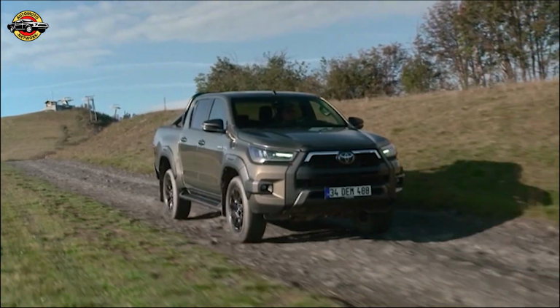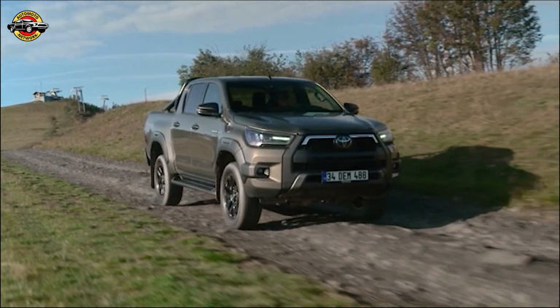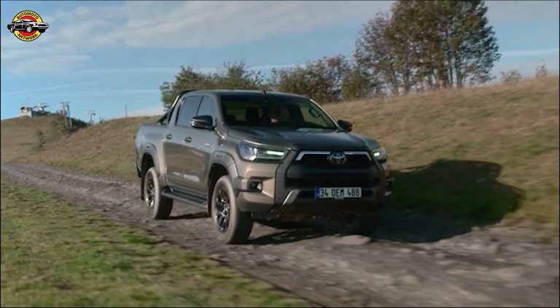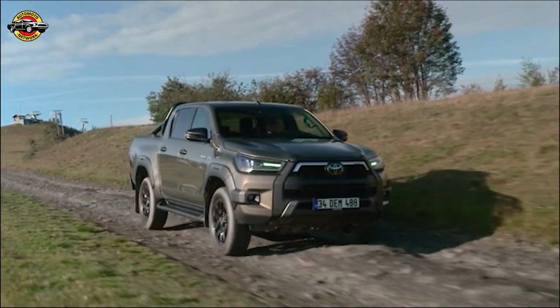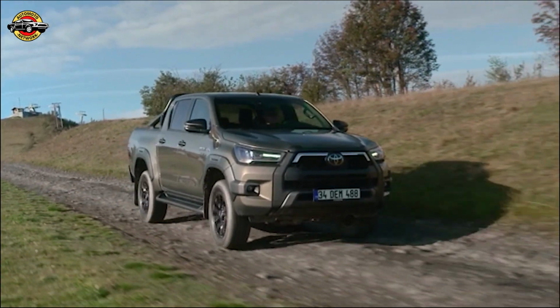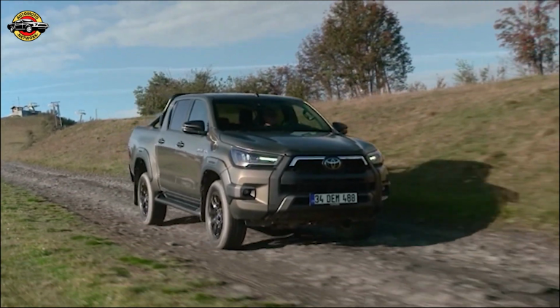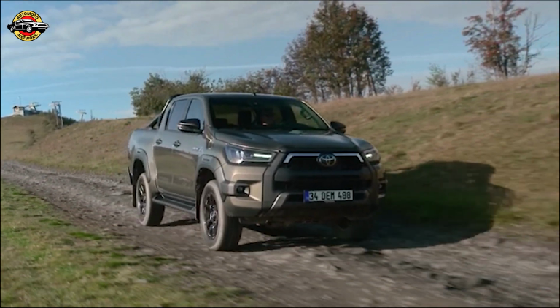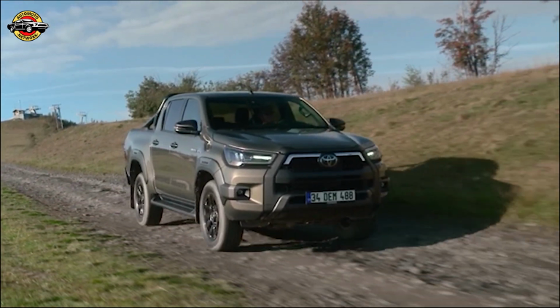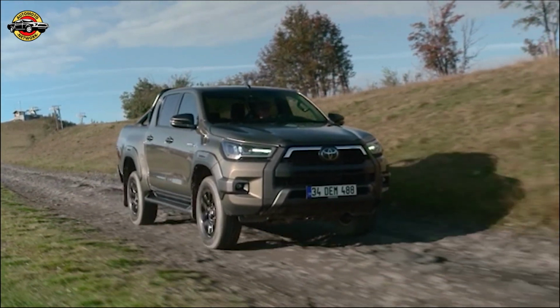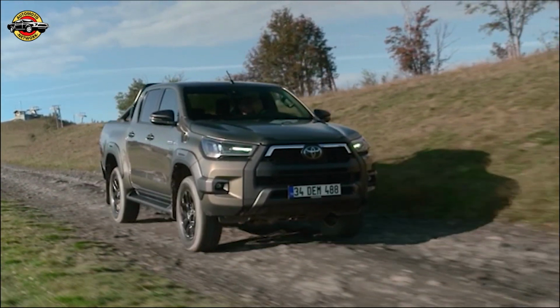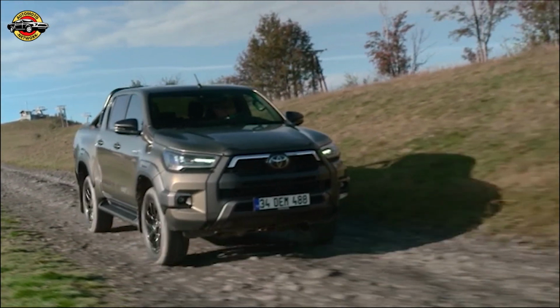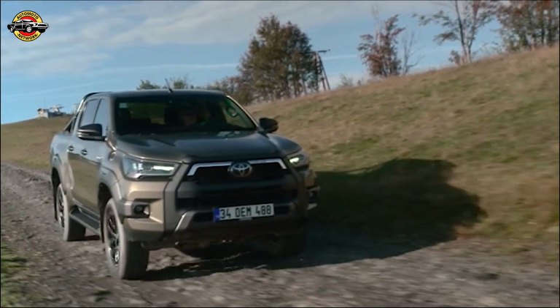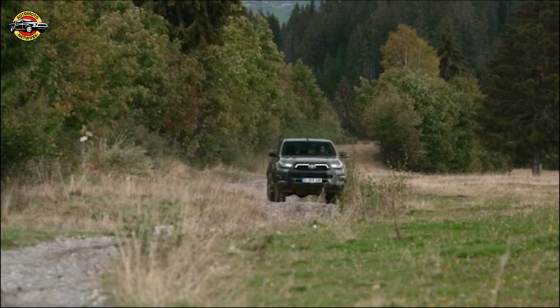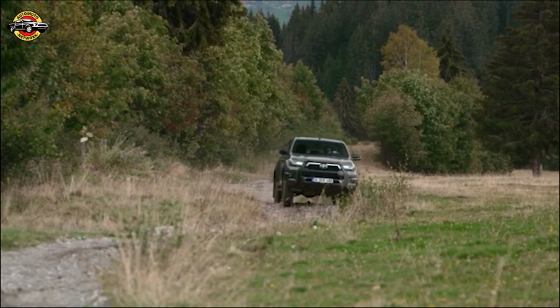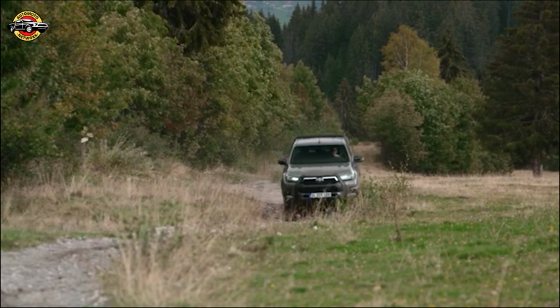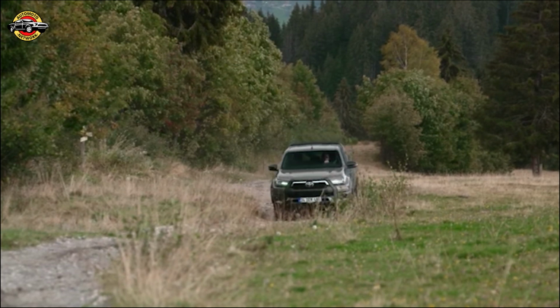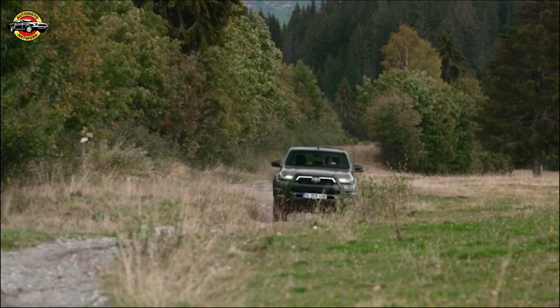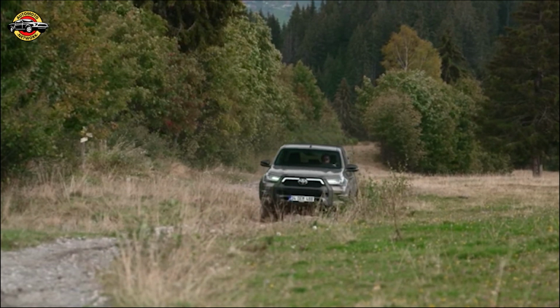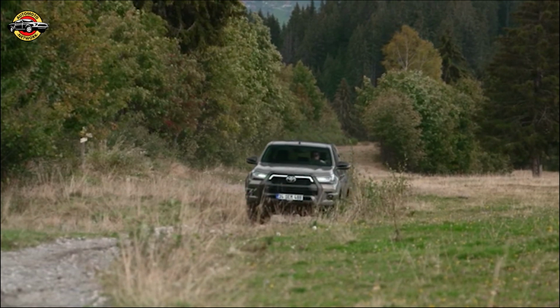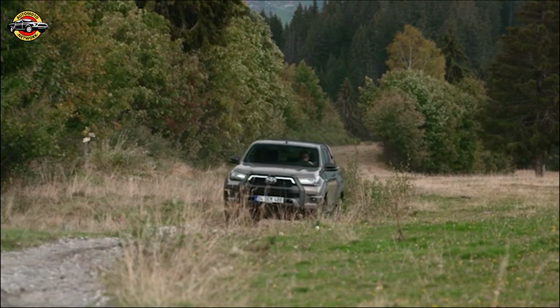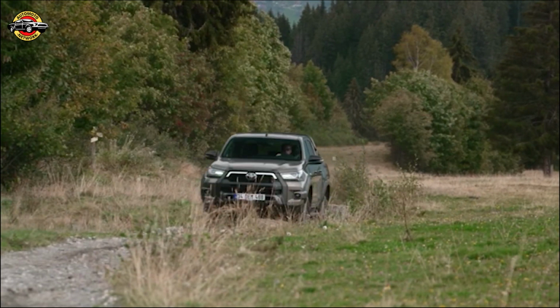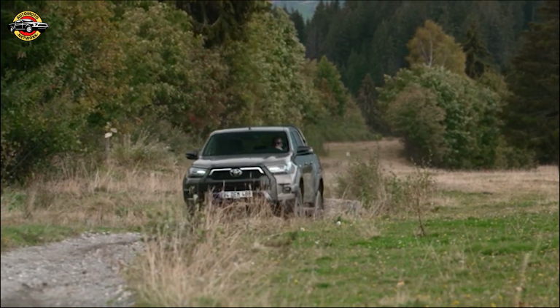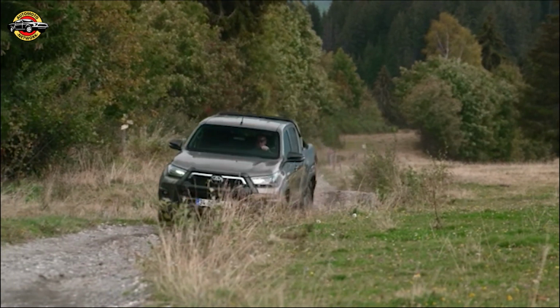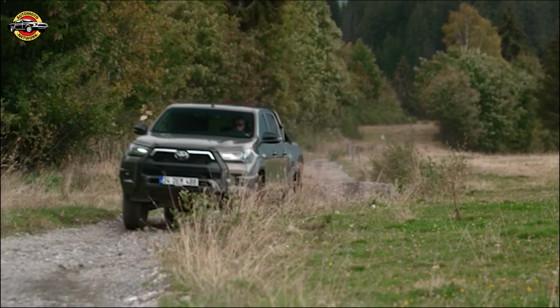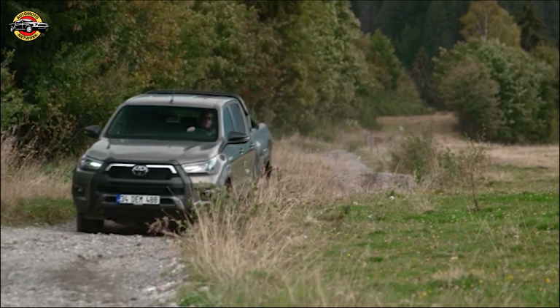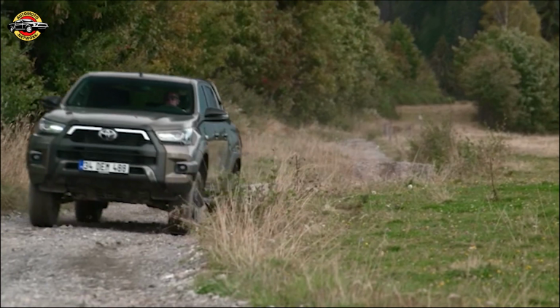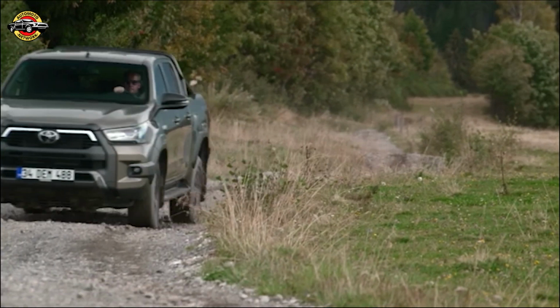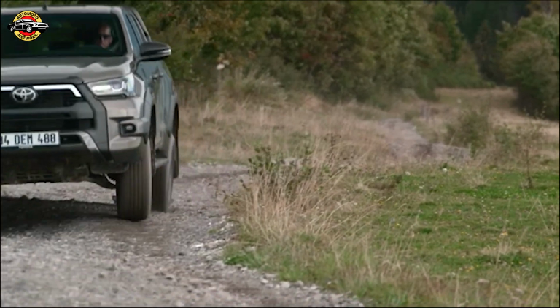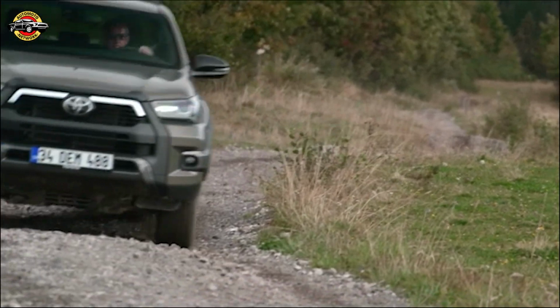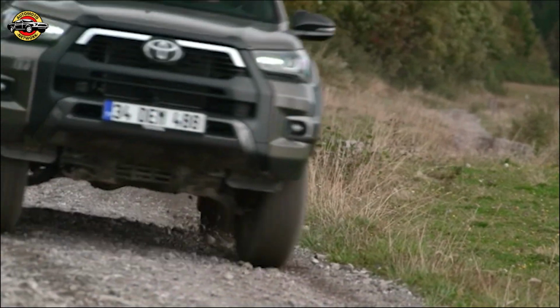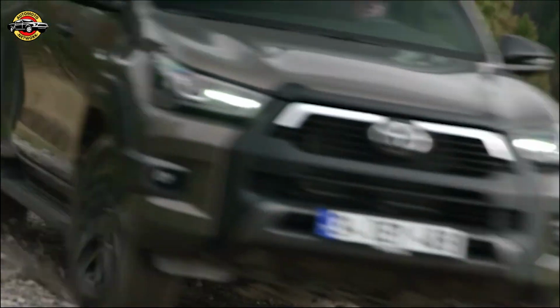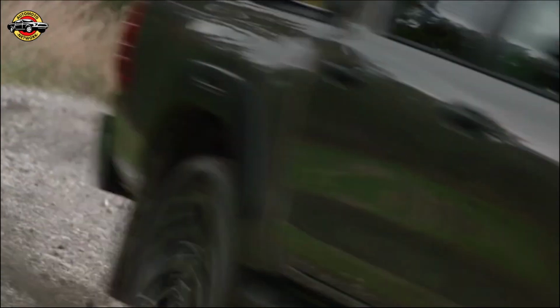But that's not all. Toyota has also upgraded the 6-speed automatic transmission, now featuring an expanded lock-up range. This improvement enhances the vehicle's response to throttle inputs, delivering a more direct and exhilarating driving experience.